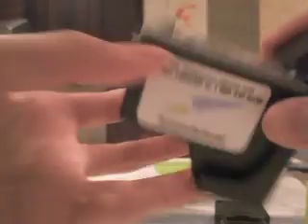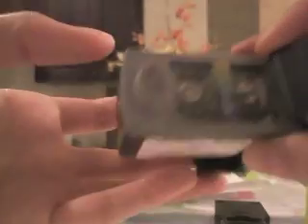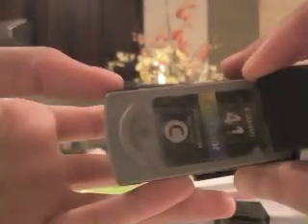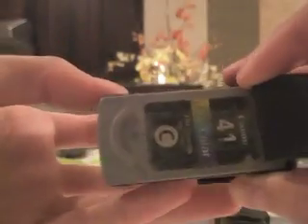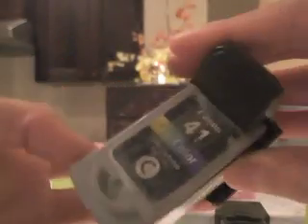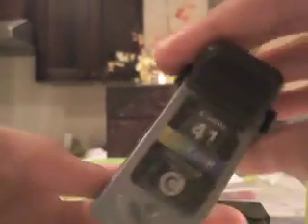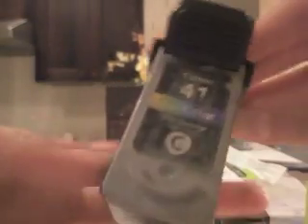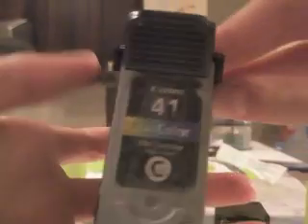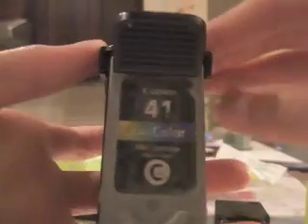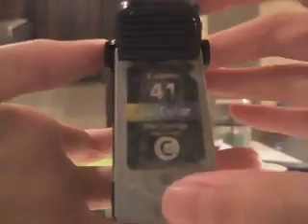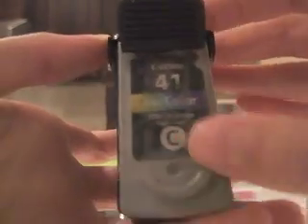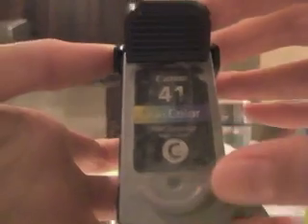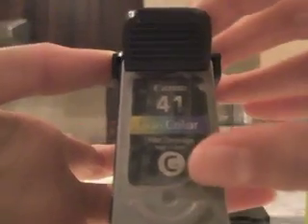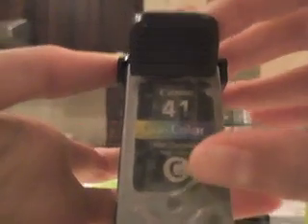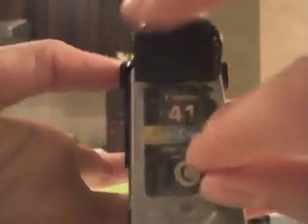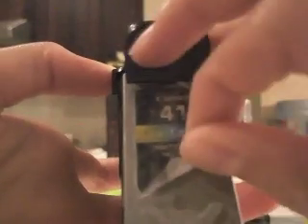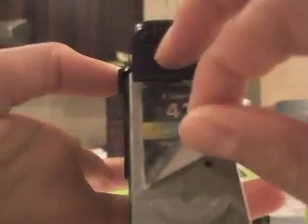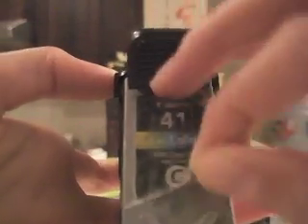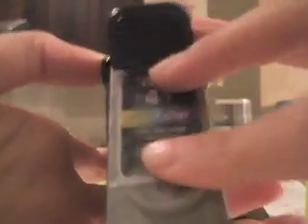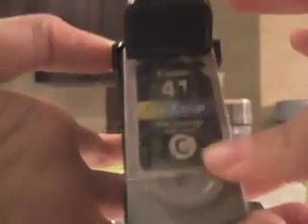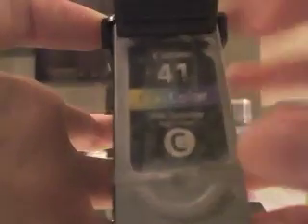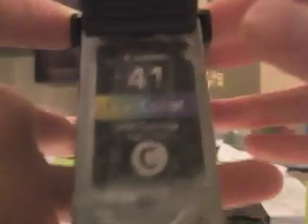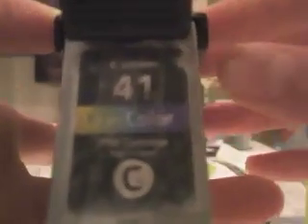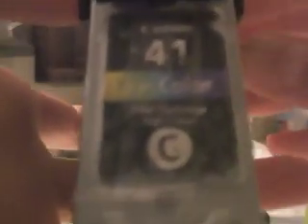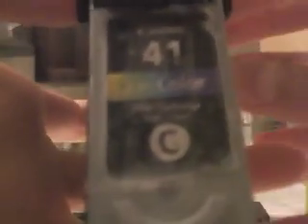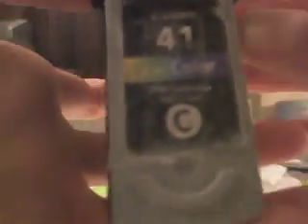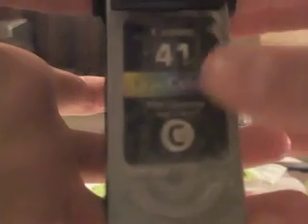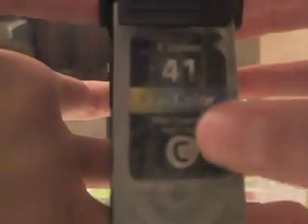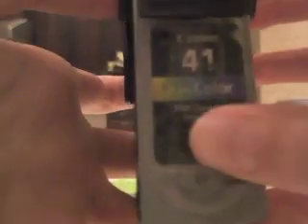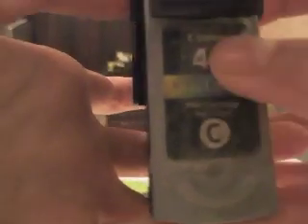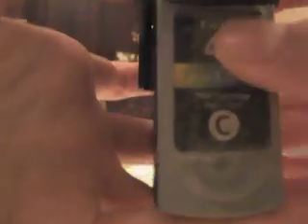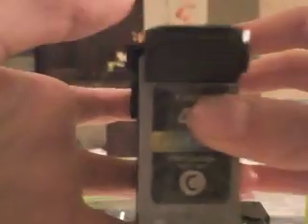And we have the exact same one, except — there's a little tape thing, so you can't really see. Sorry guys. So number C41 color Canon.